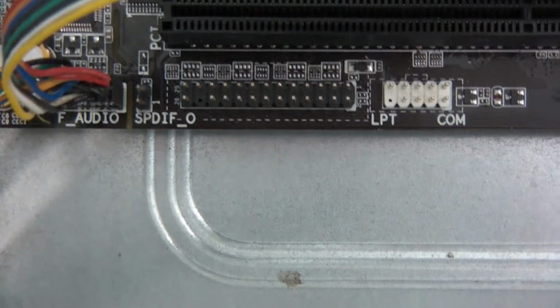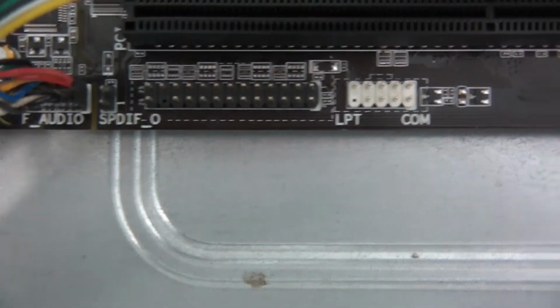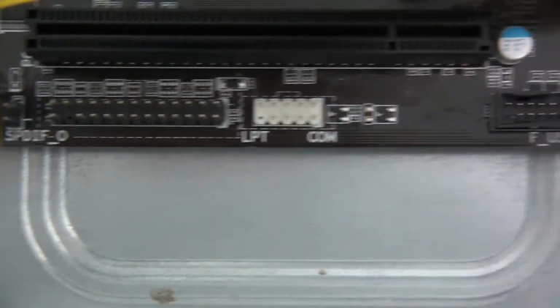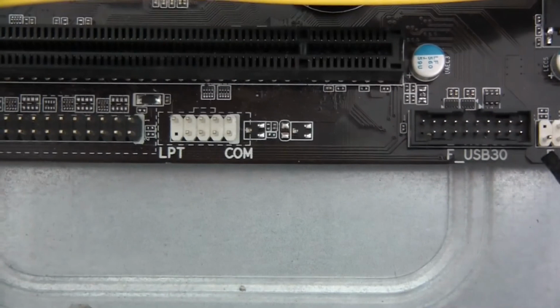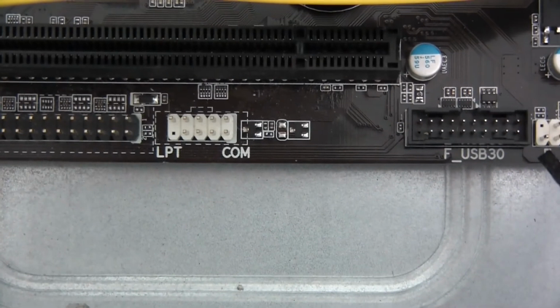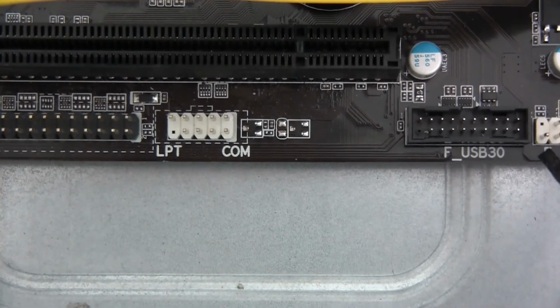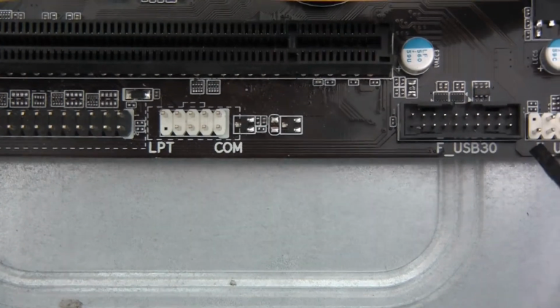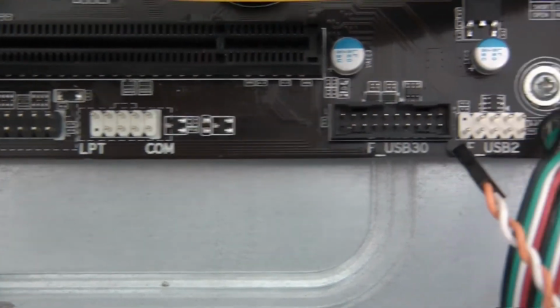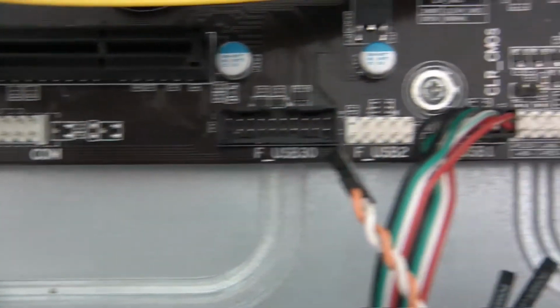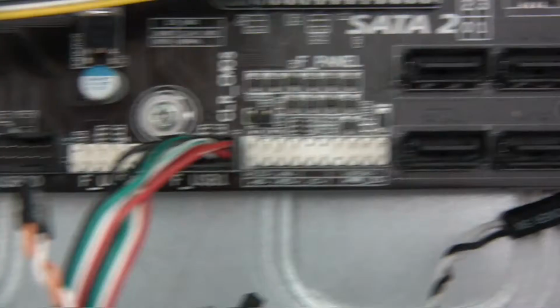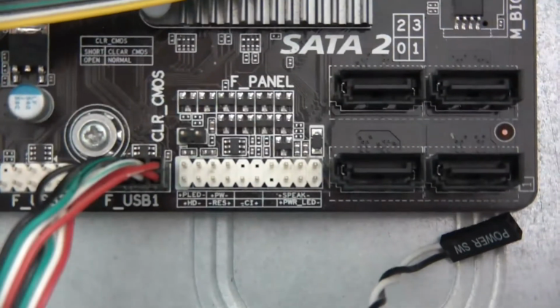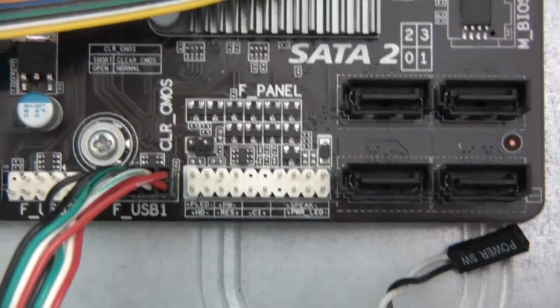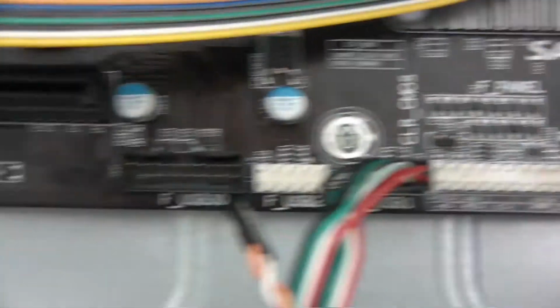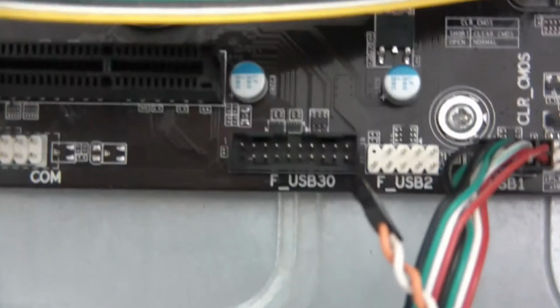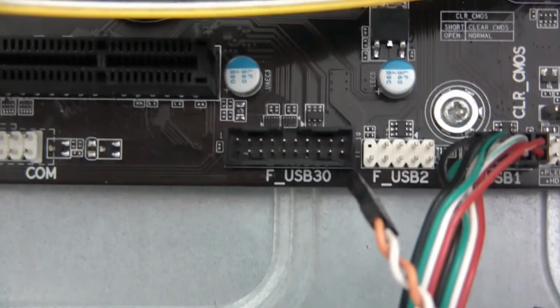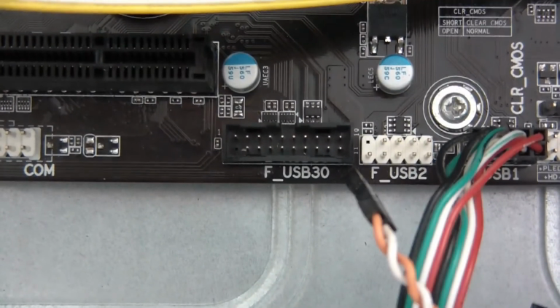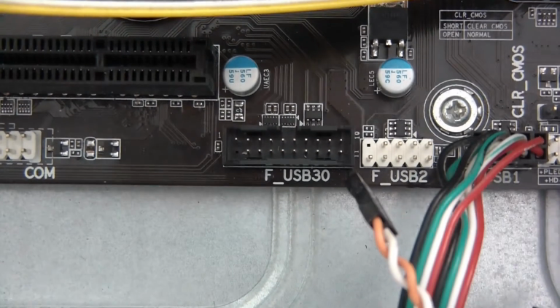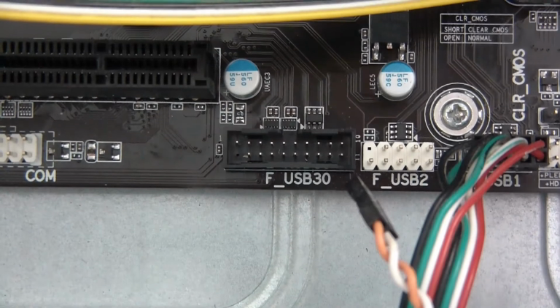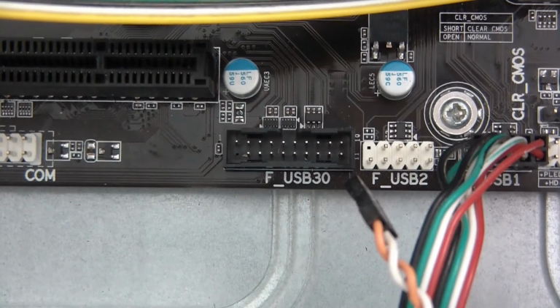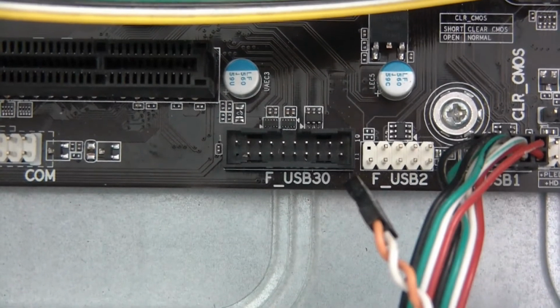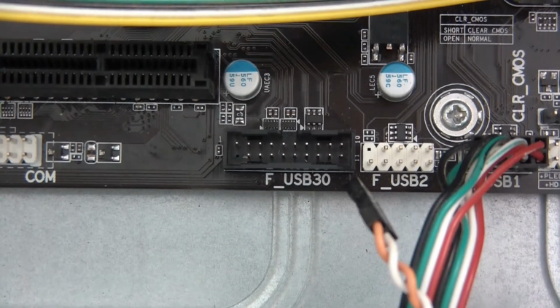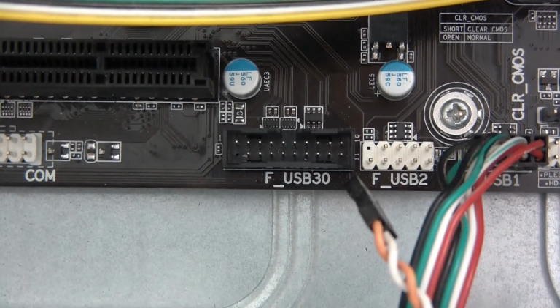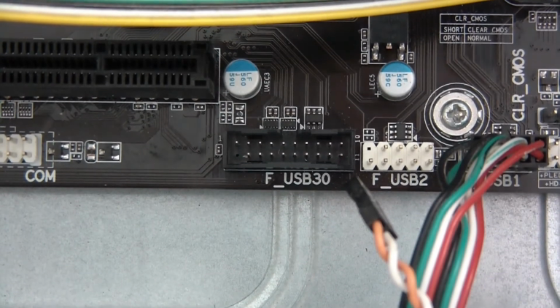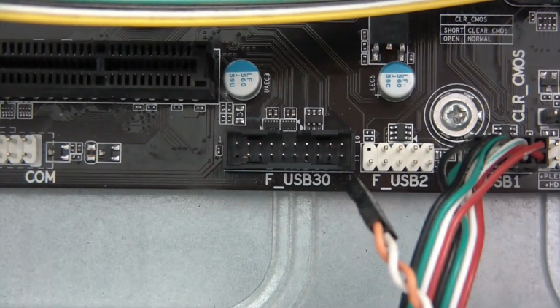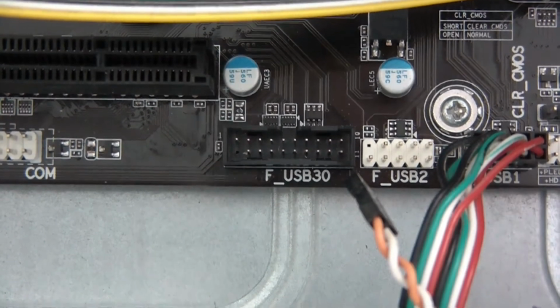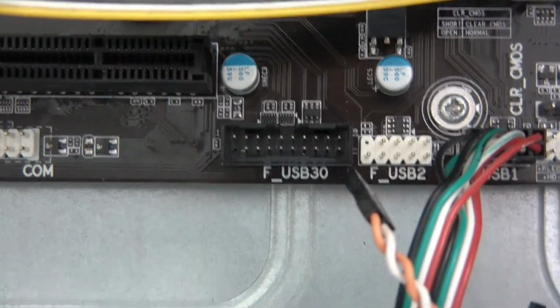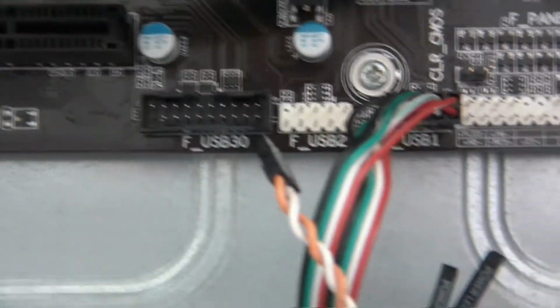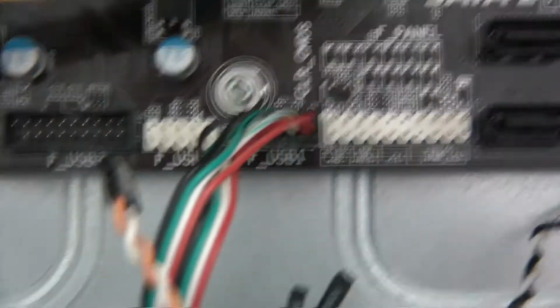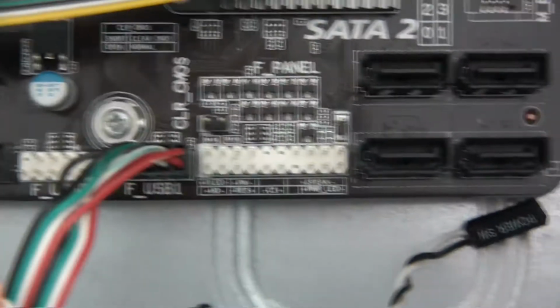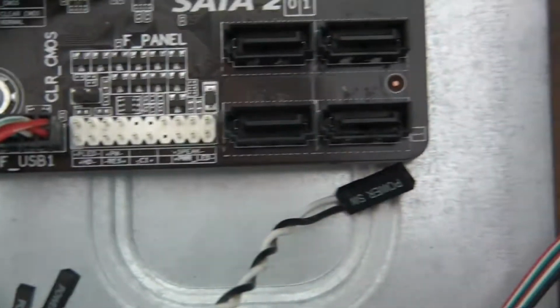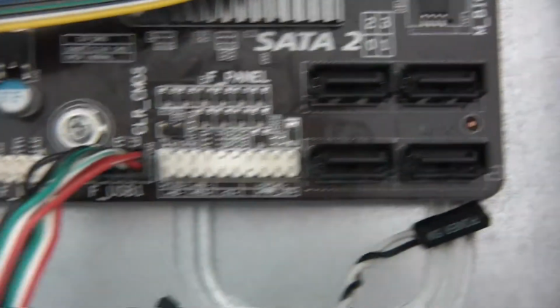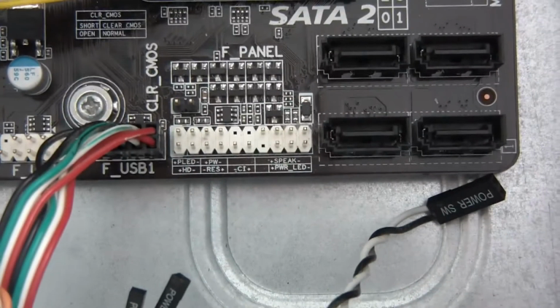SPDIF — I'm not going to be using that. LPT and COM — I'm probably not going to be using that either. FUSB3 — this case doesn't have USB3 on it. So we'll move on to these.